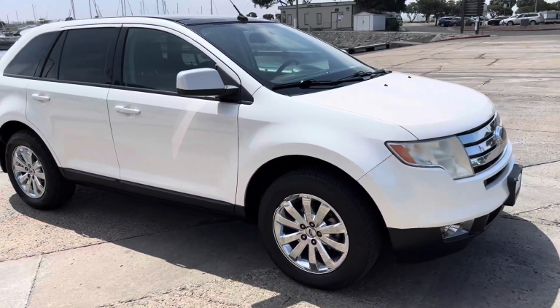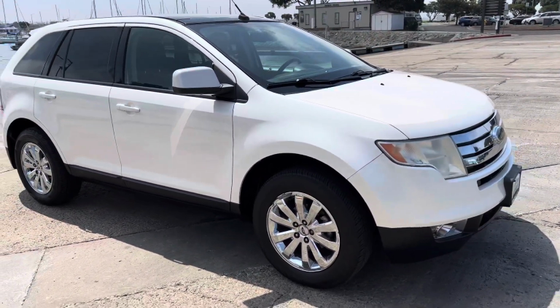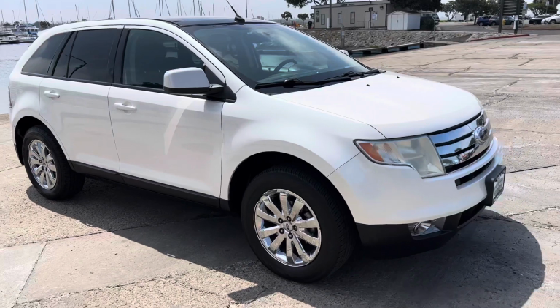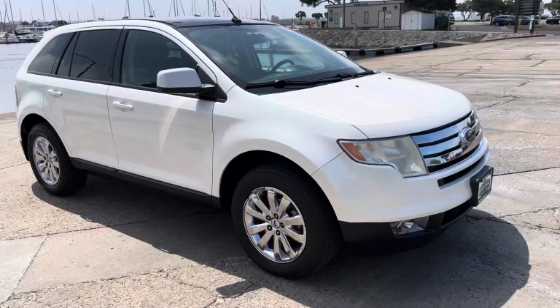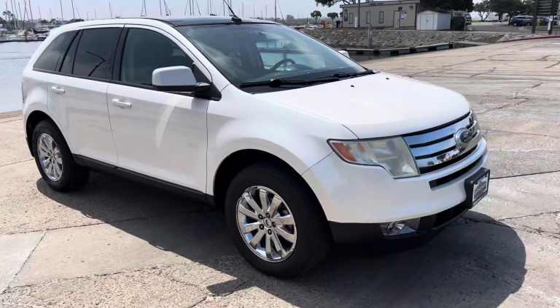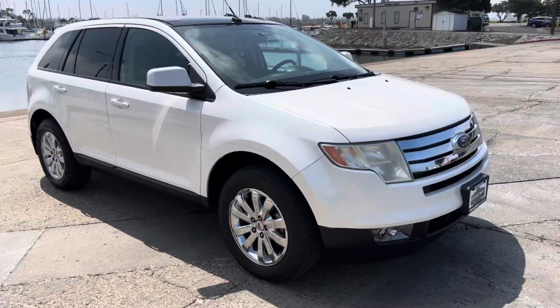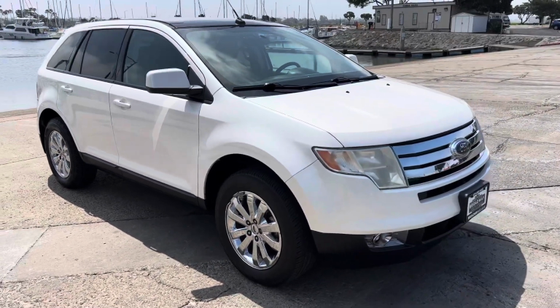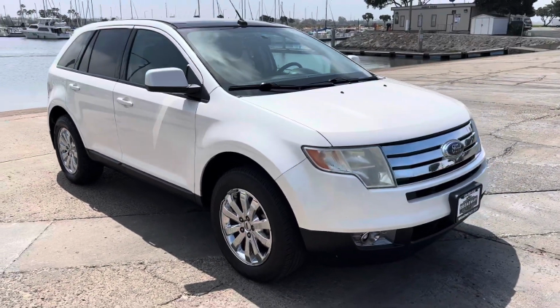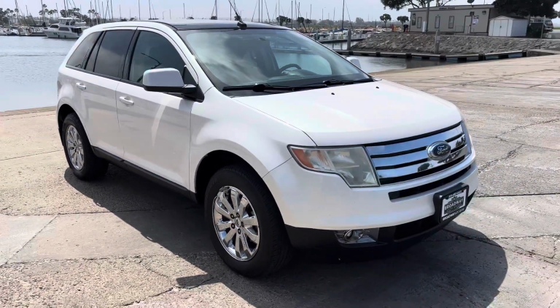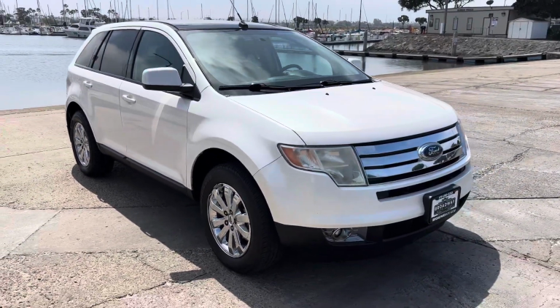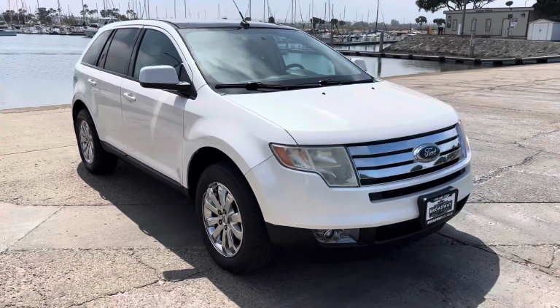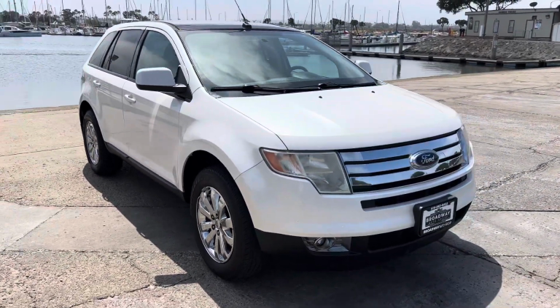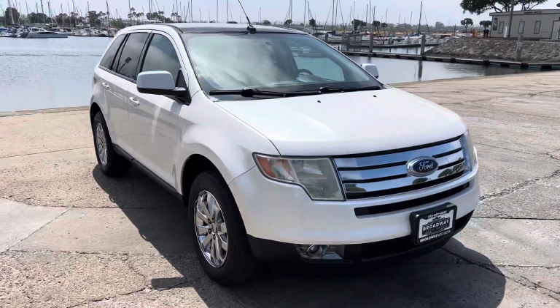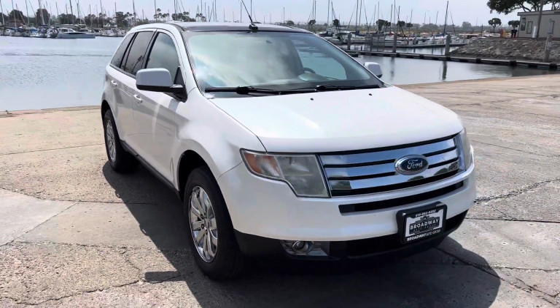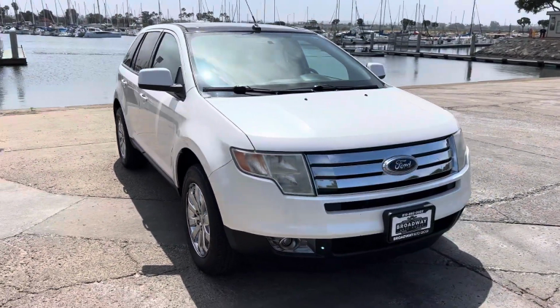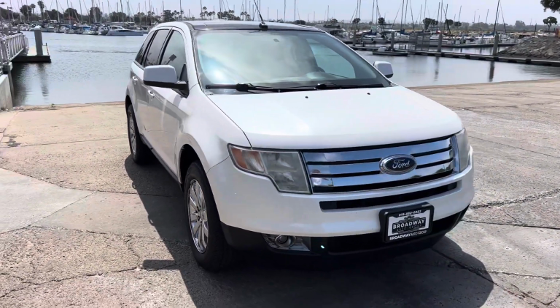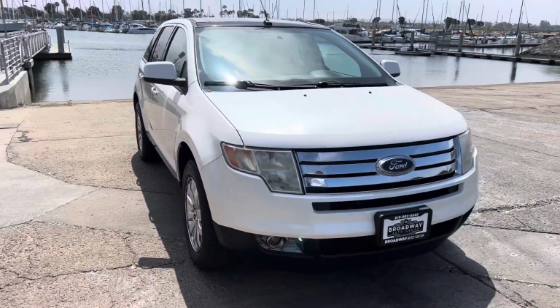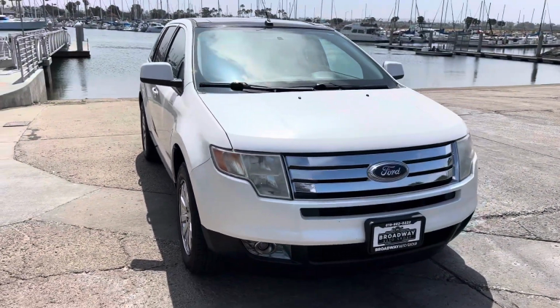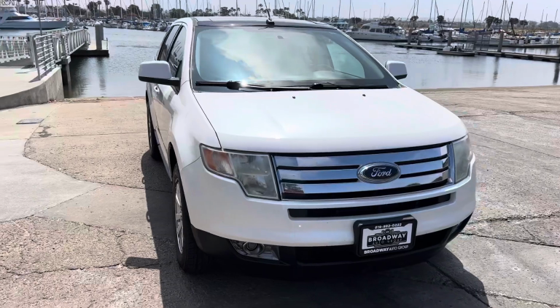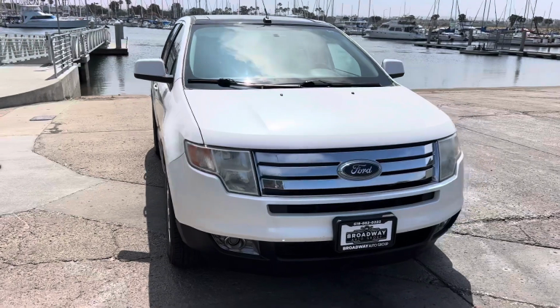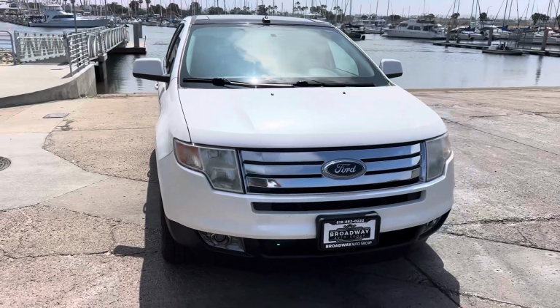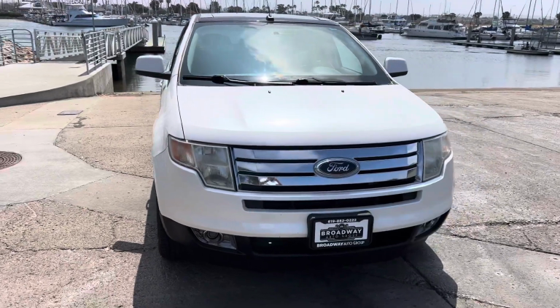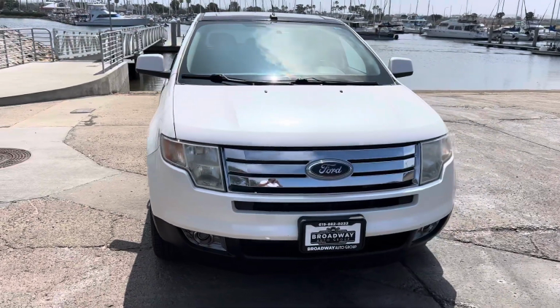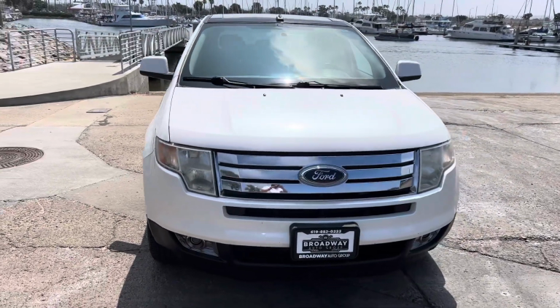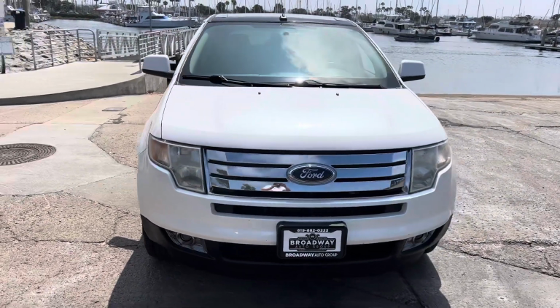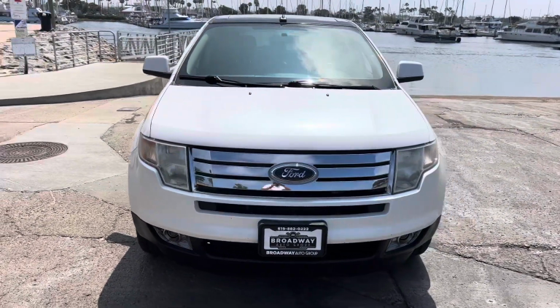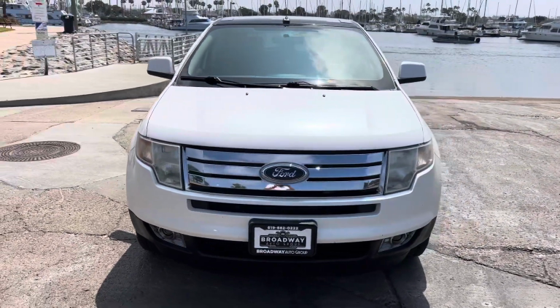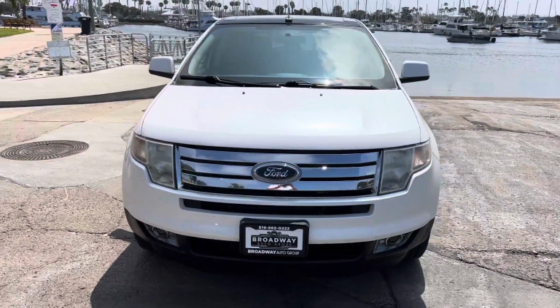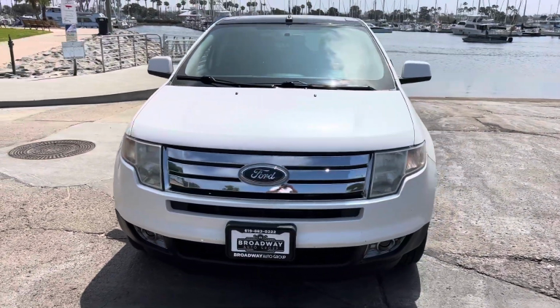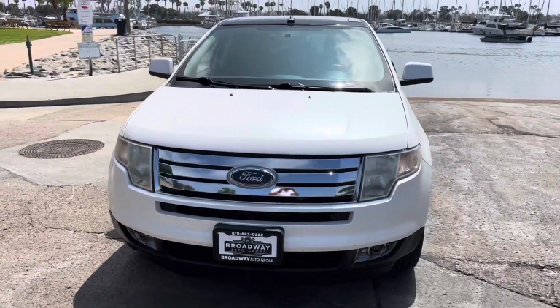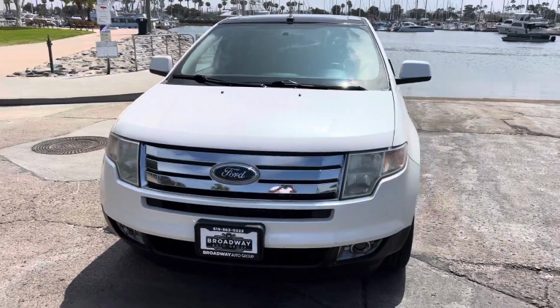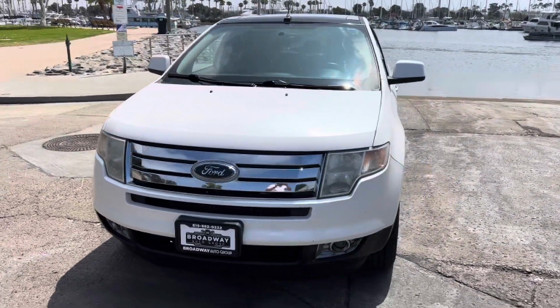This one is going to be priced at $5,999, and we do all your DMV paperwork. It's plus tax and registration, but we put the car in your name on the spot.